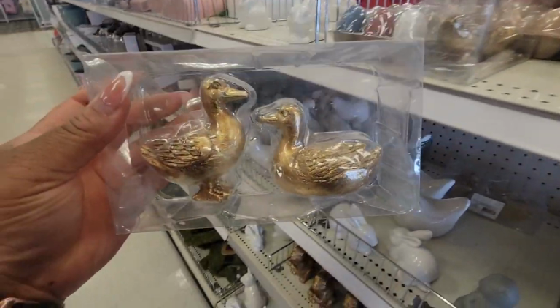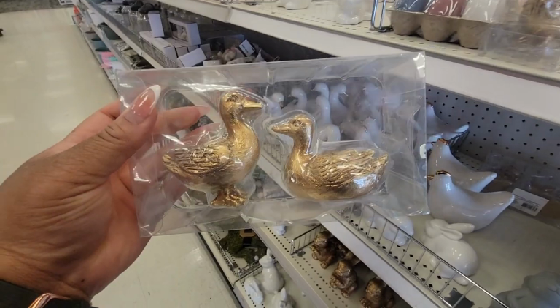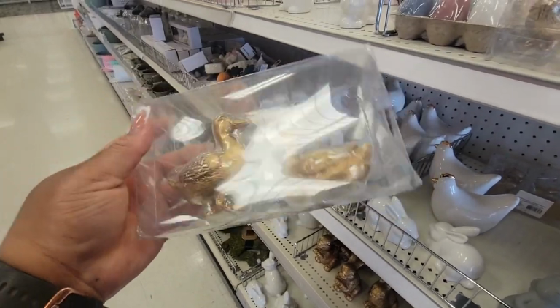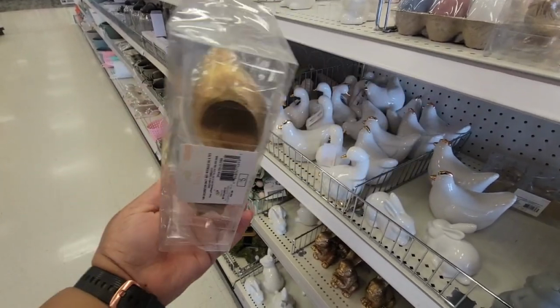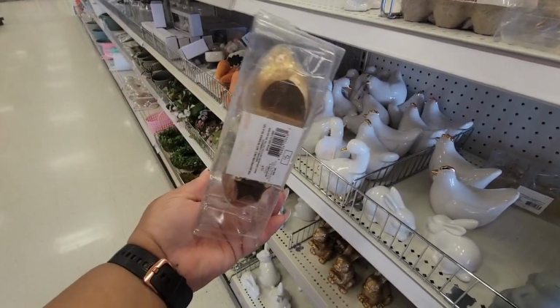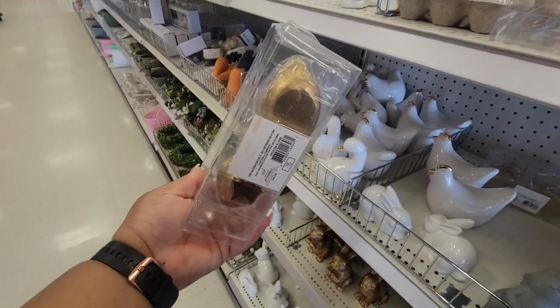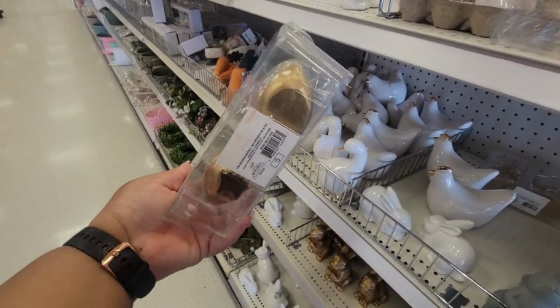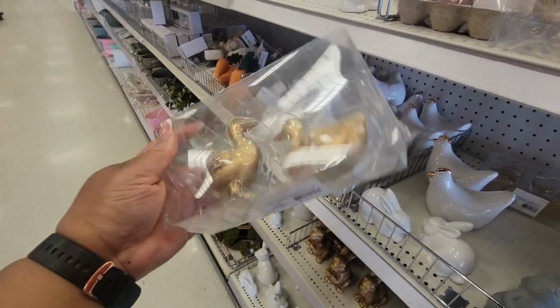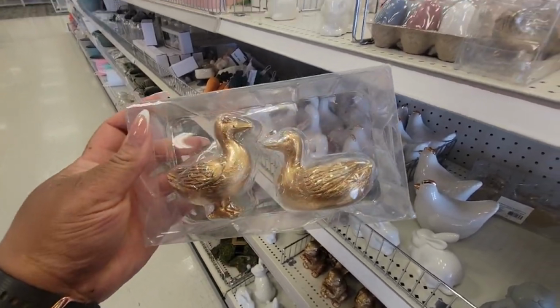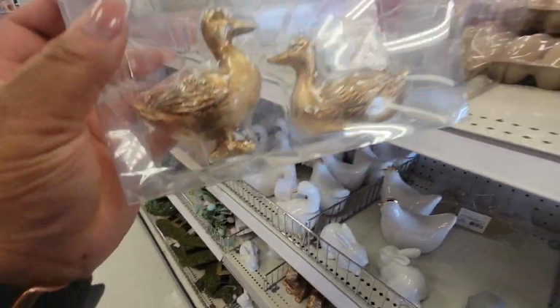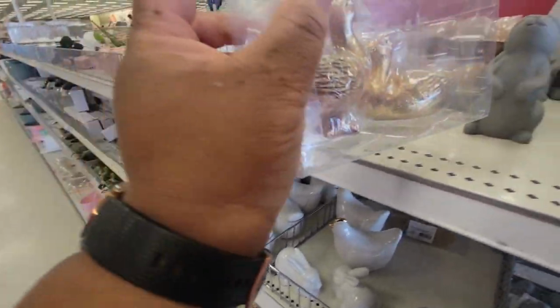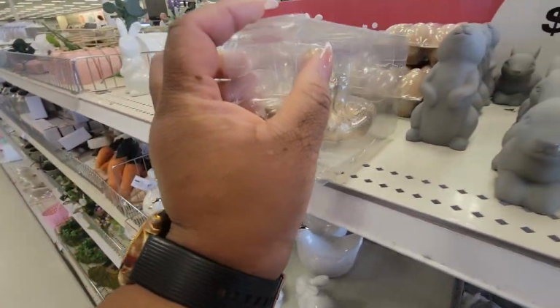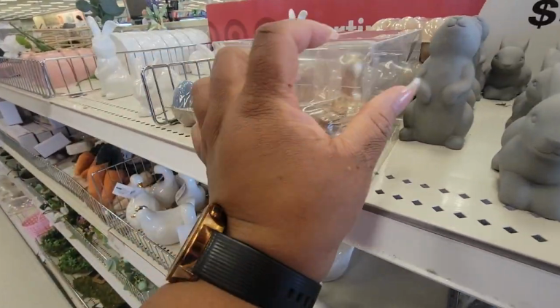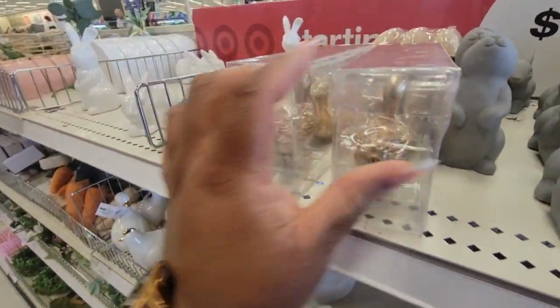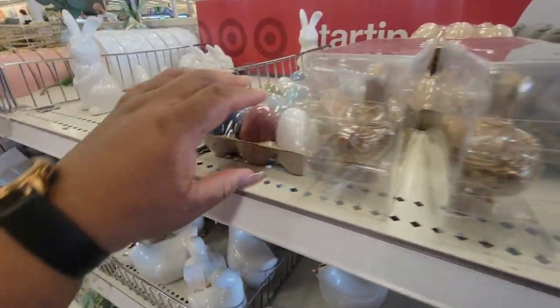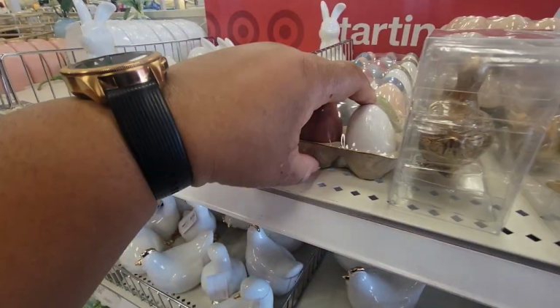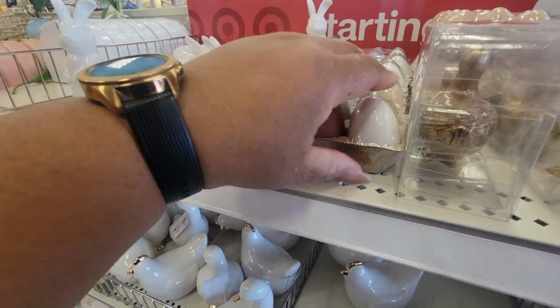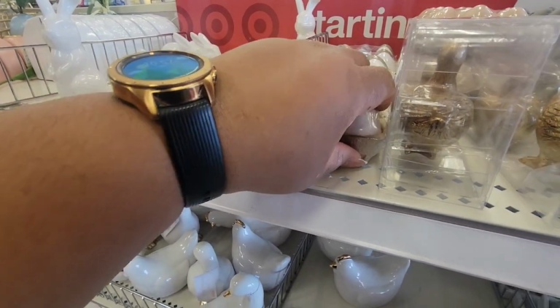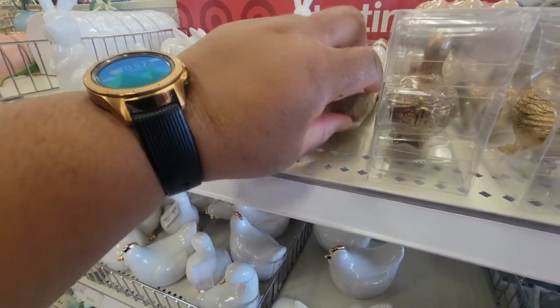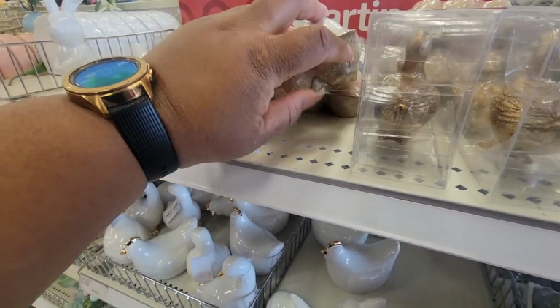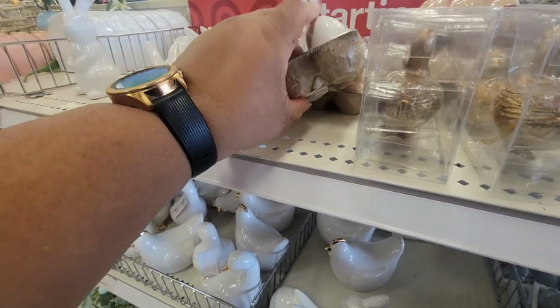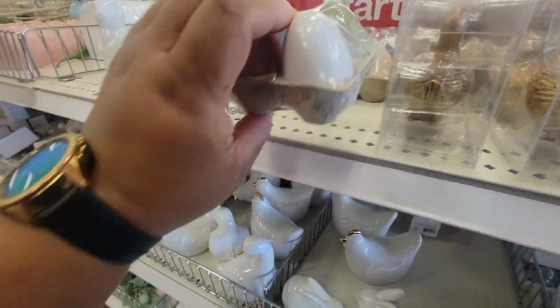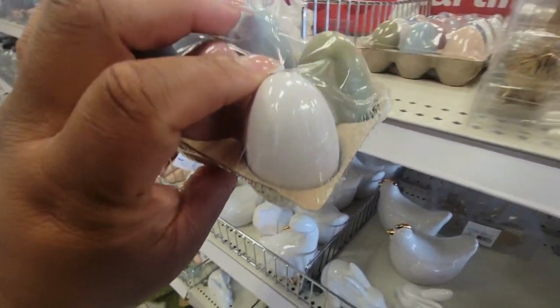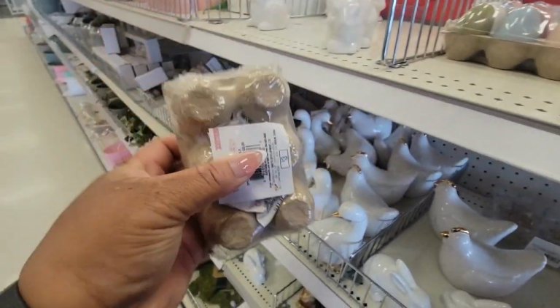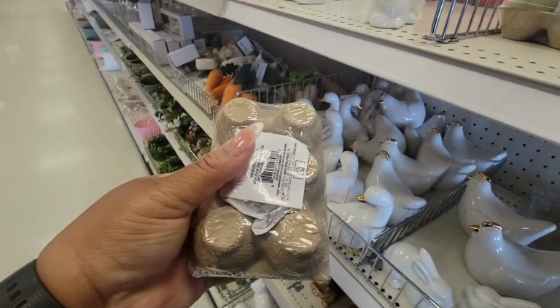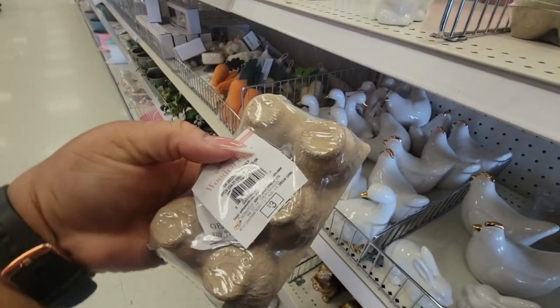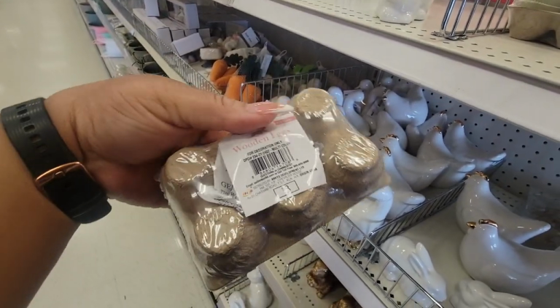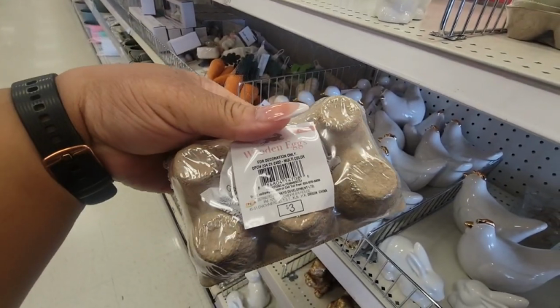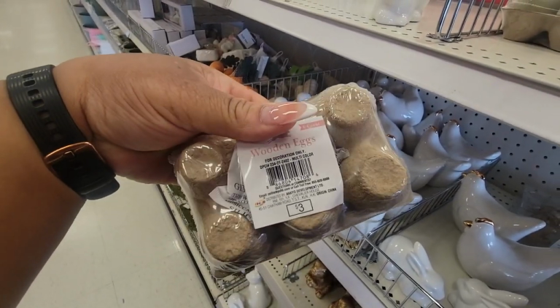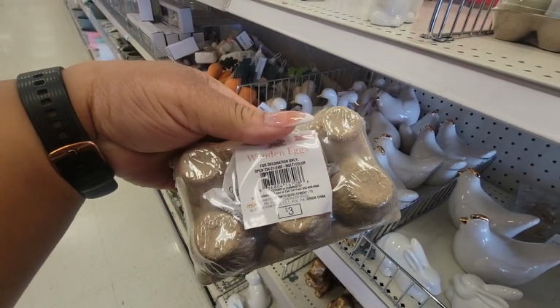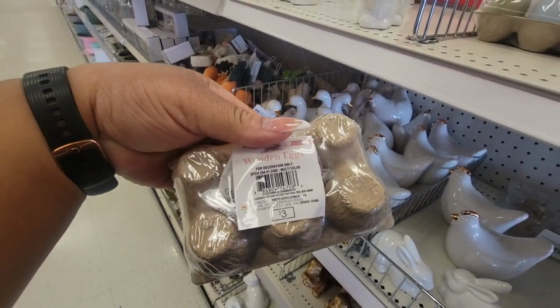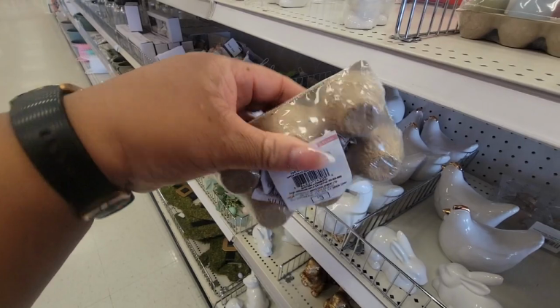We have duck — five dollars. And then they have the carton of eggs. Oh, it's just six — or three dollars. These are wooden.